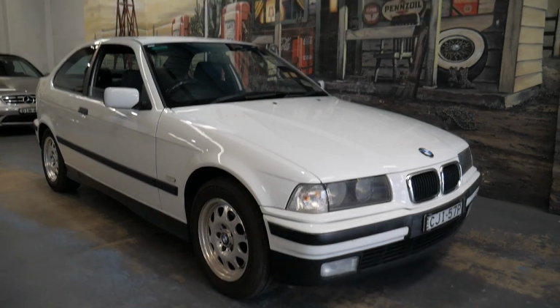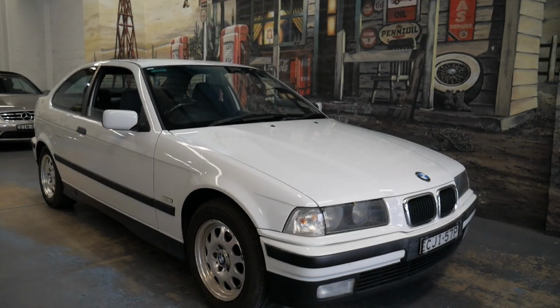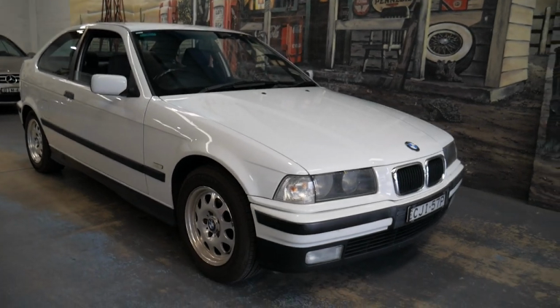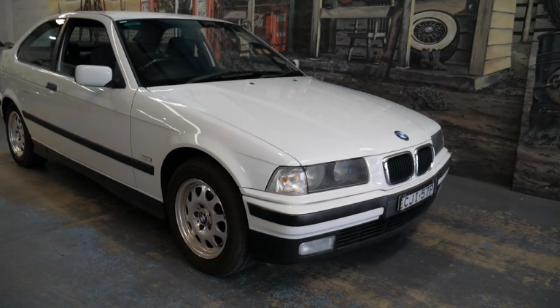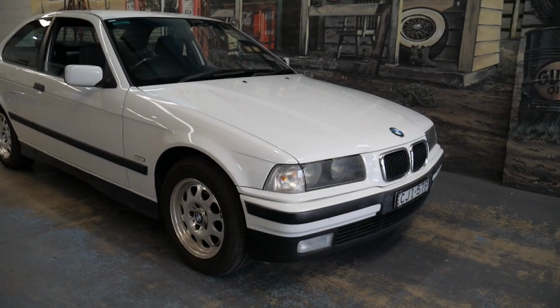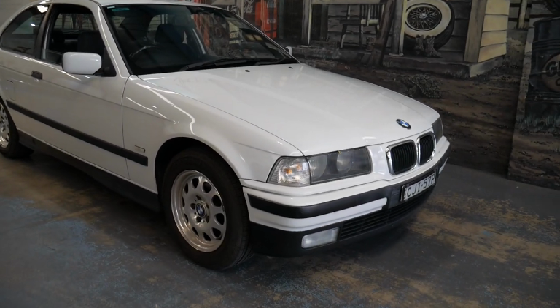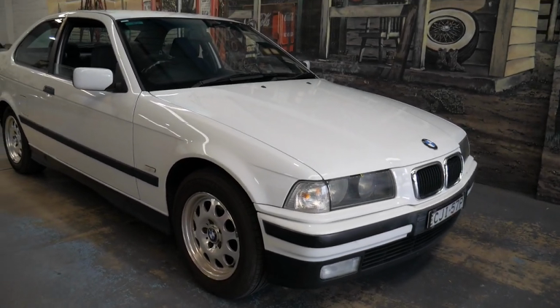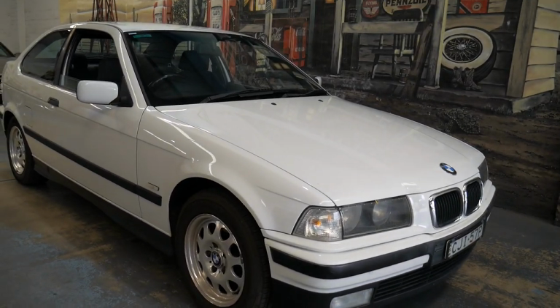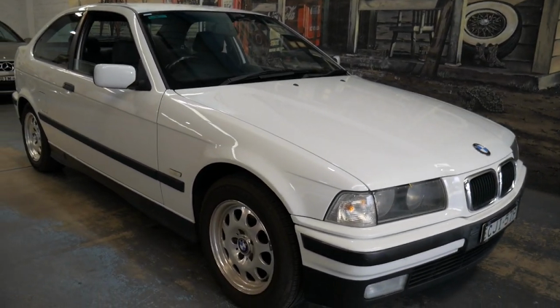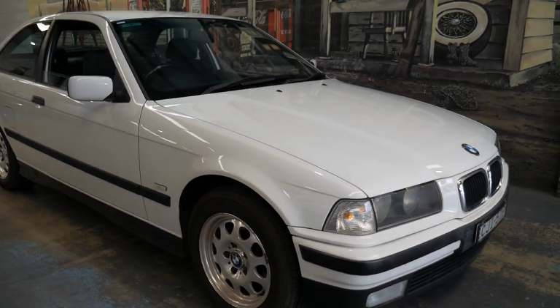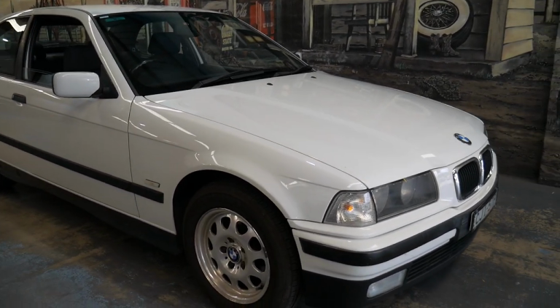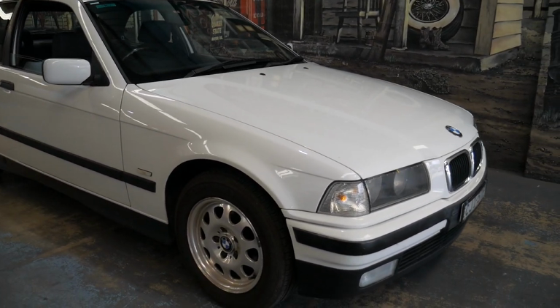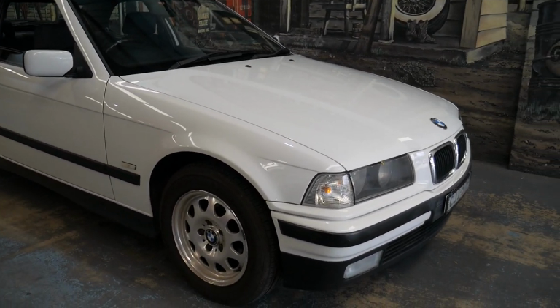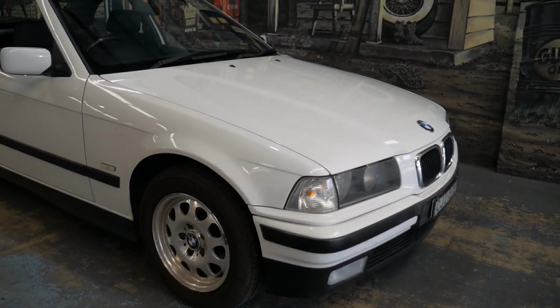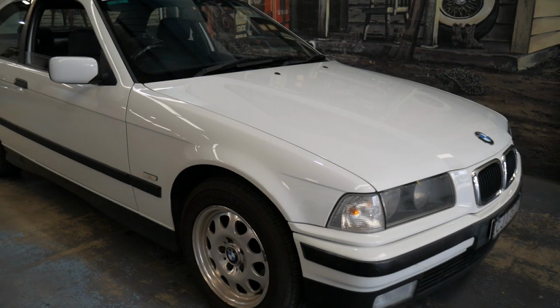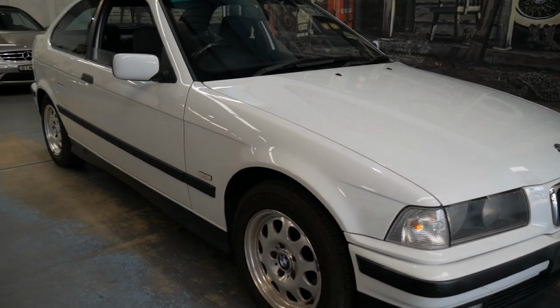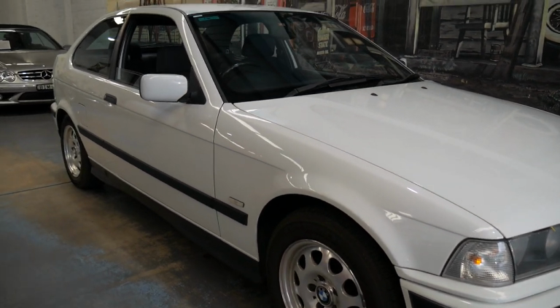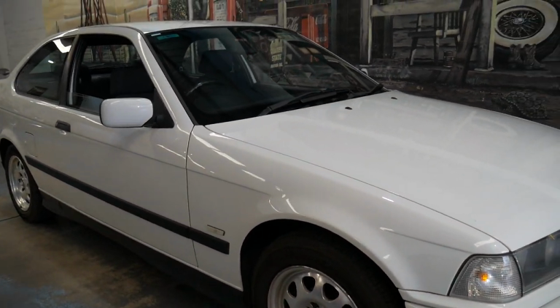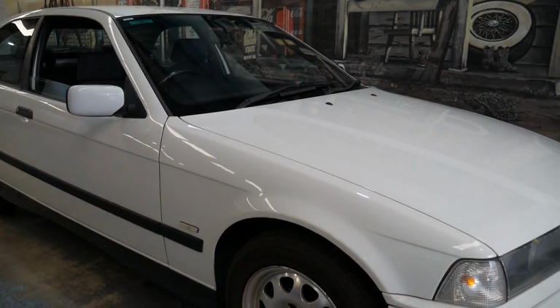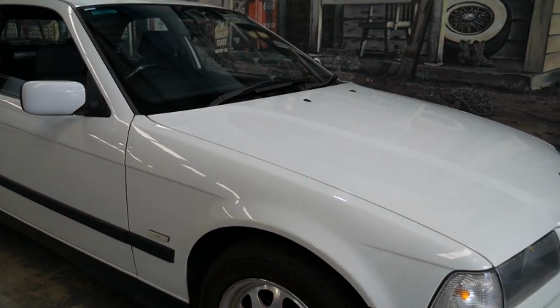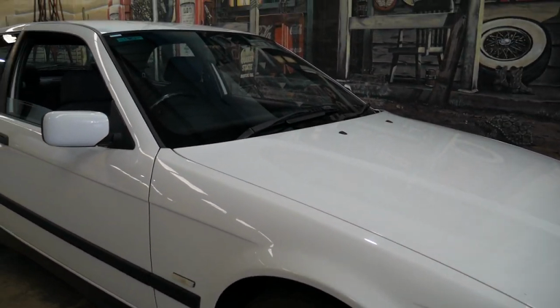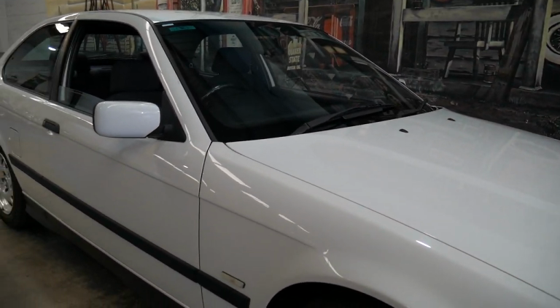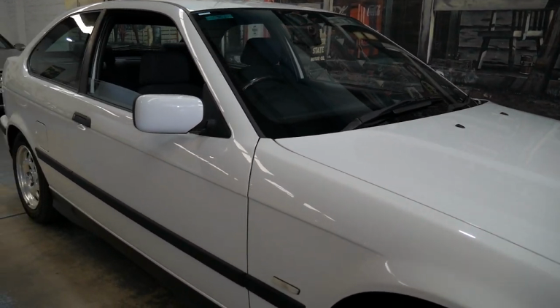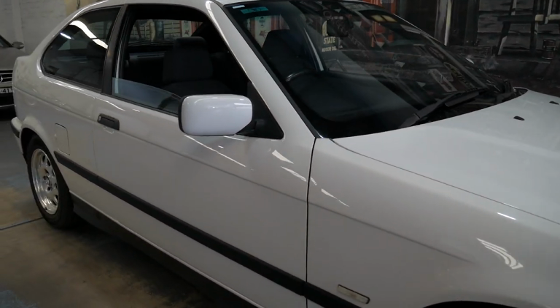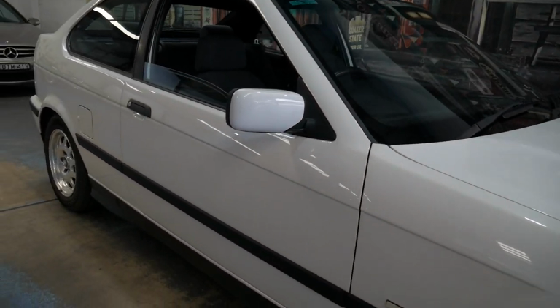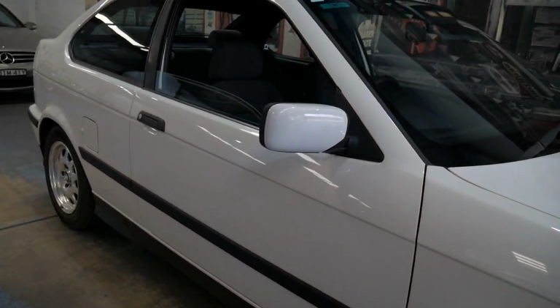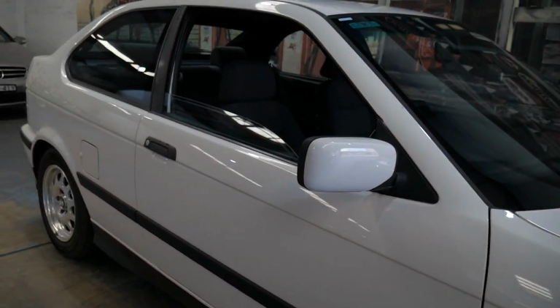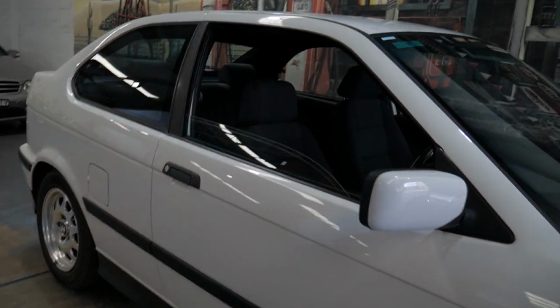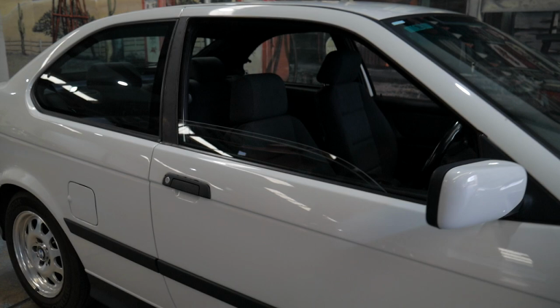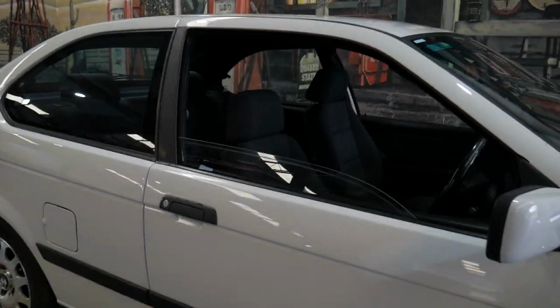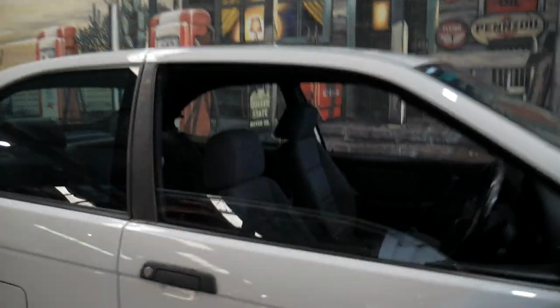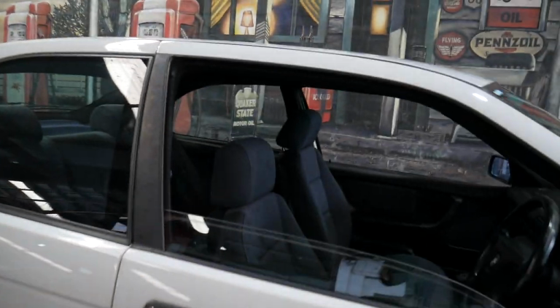Very good afternoon ladies and gents. My name is Richard from the Old Timer Setter here in Marrickville, New South Wales. We've got this gorgeous little 1996 manual 316i hatchback.